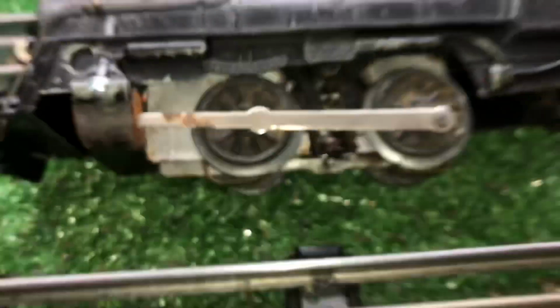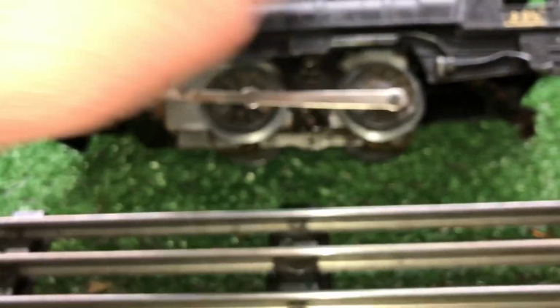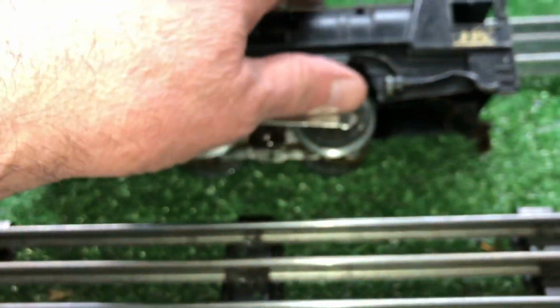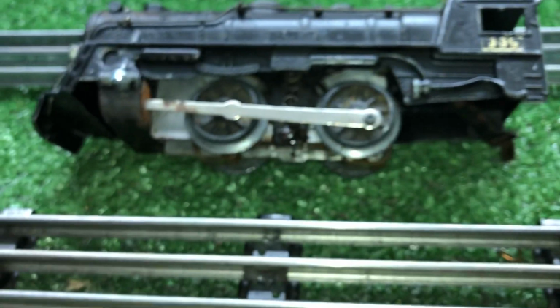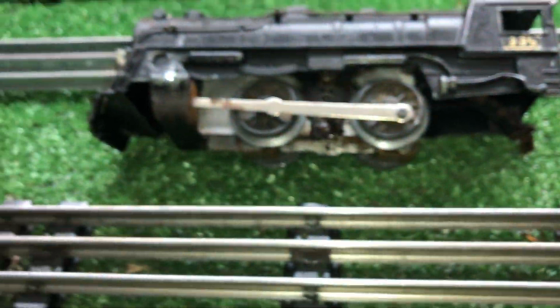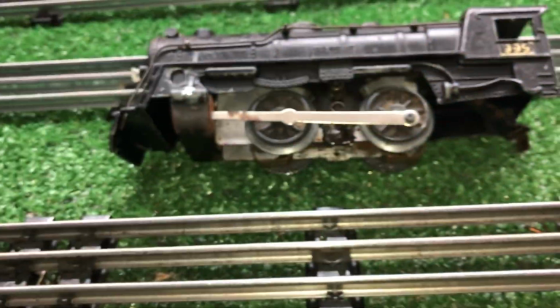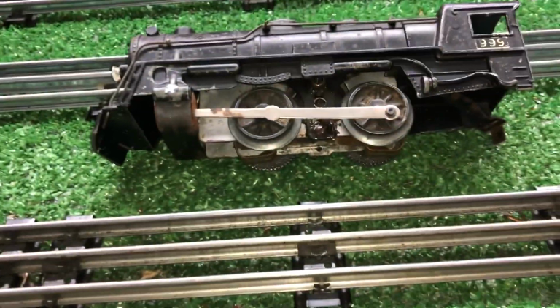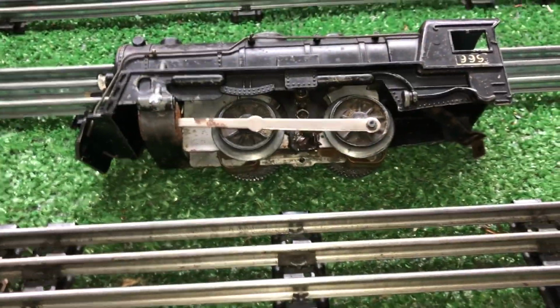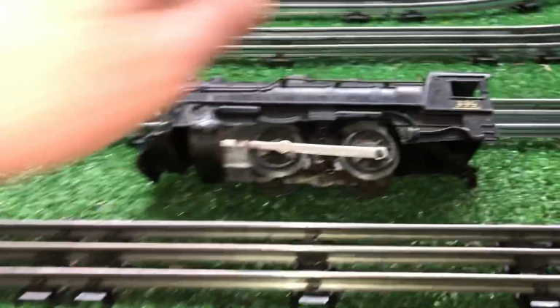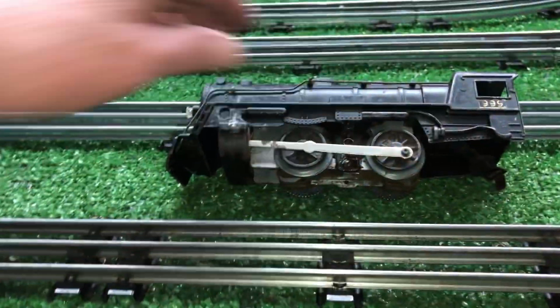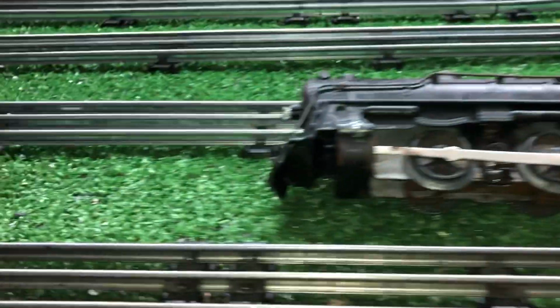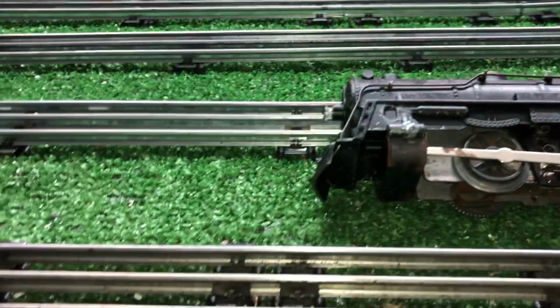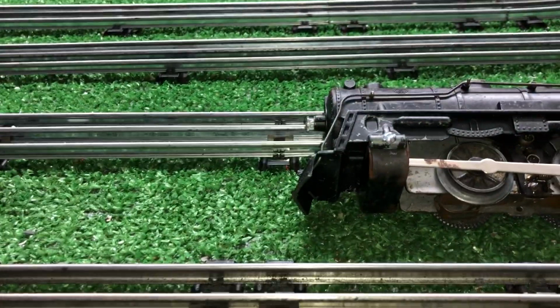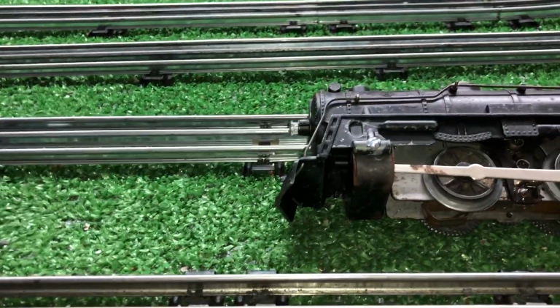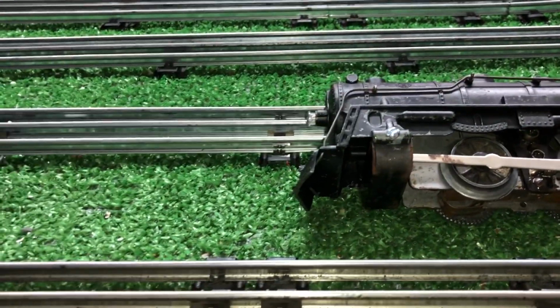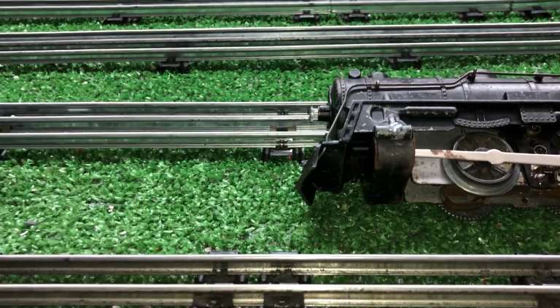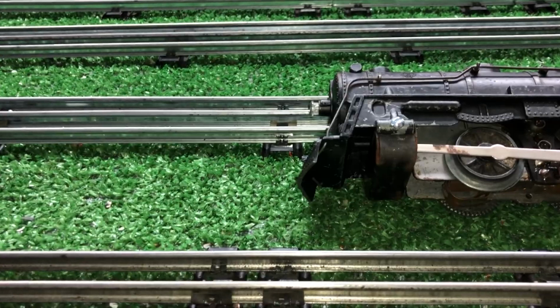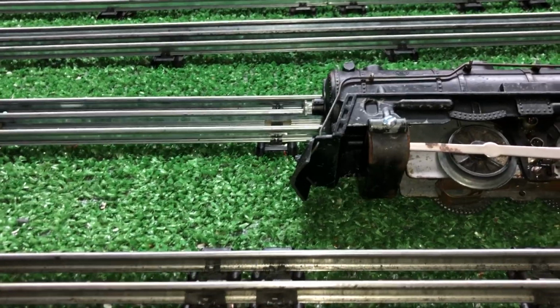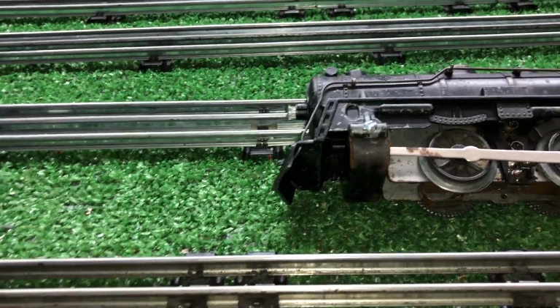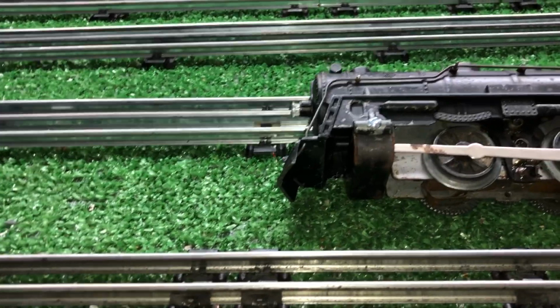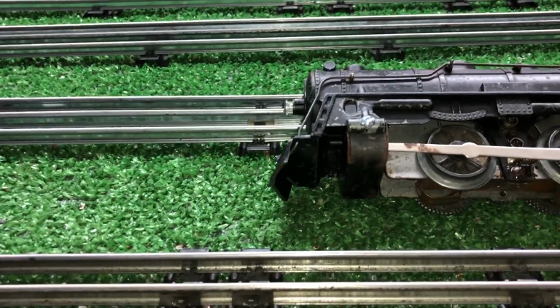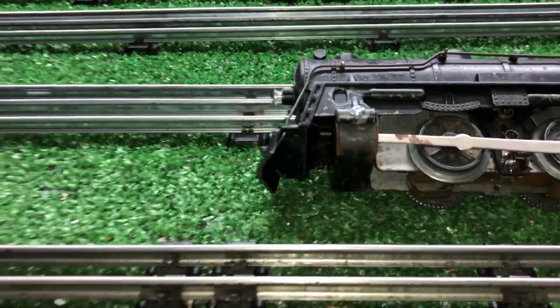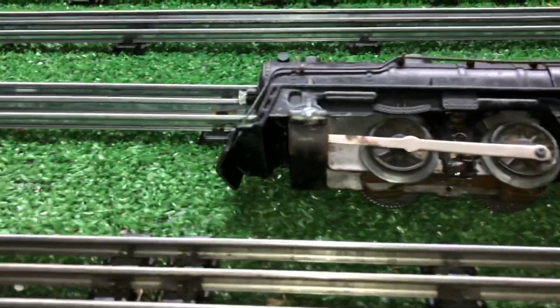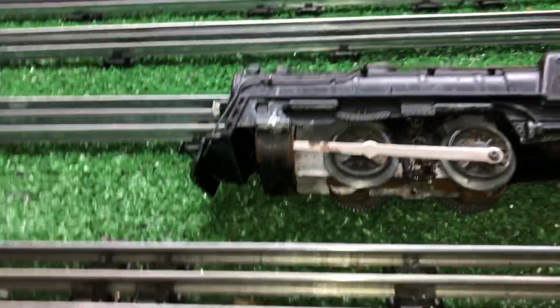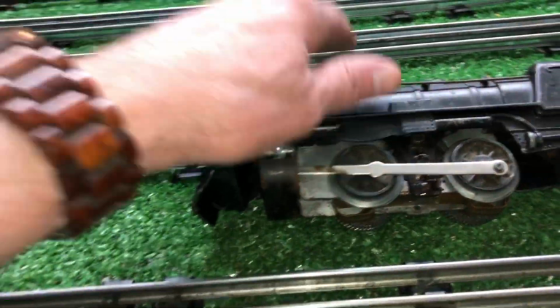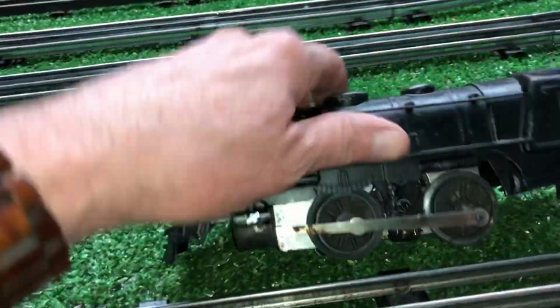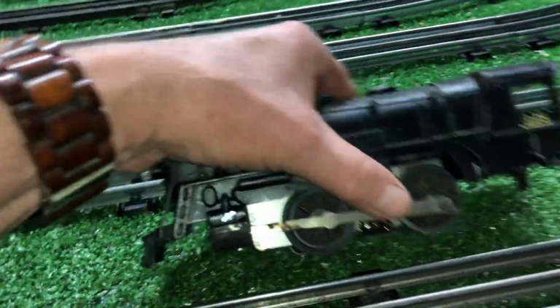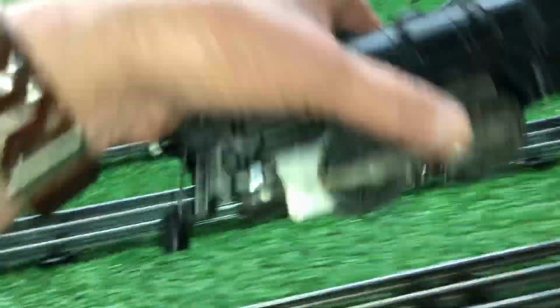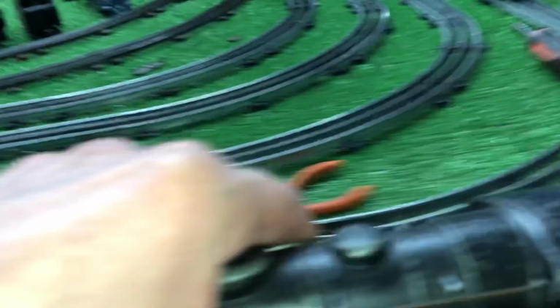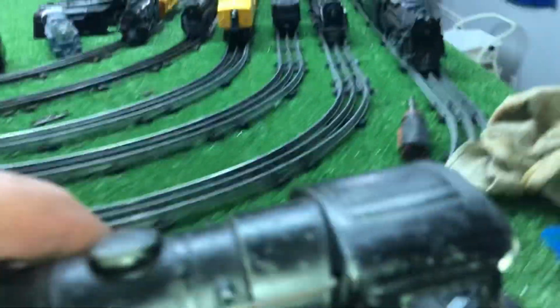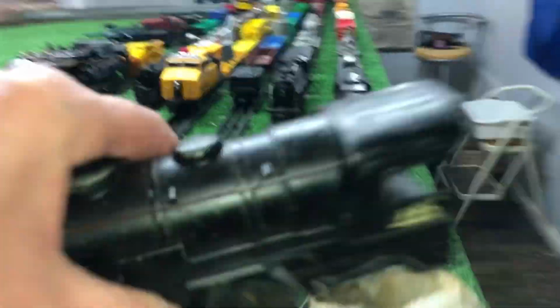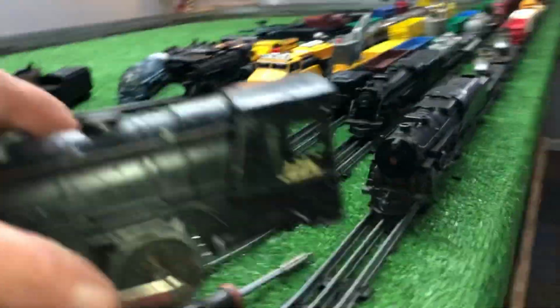This motor sounds like a lawnmower. Since it has a Canadian Pacific front crossbar, it'll fit a 999 shell, so I just stuck it in this 999 shell so I could run it.